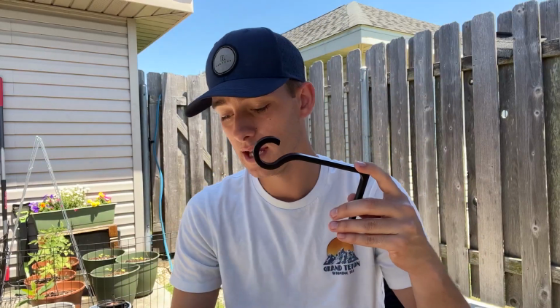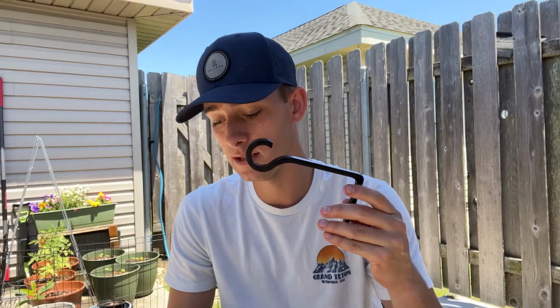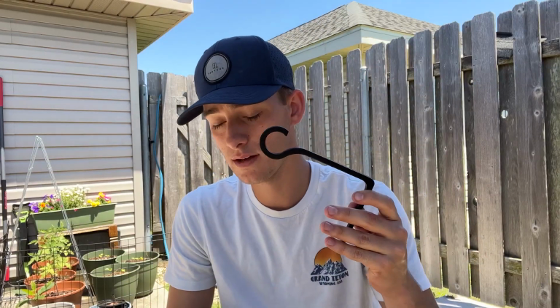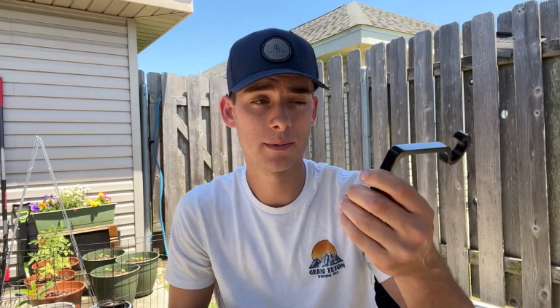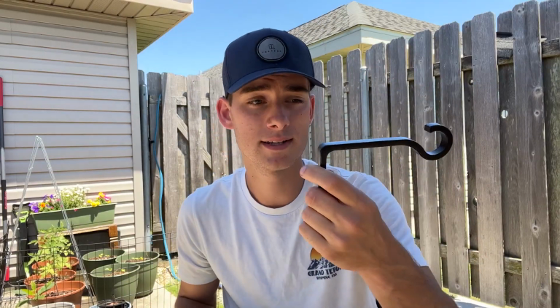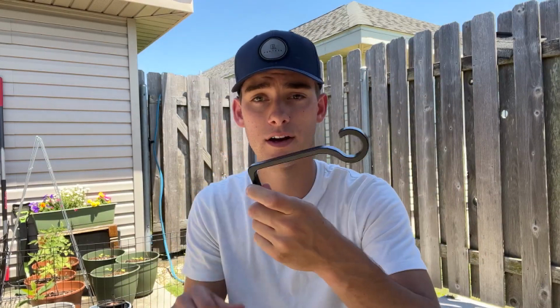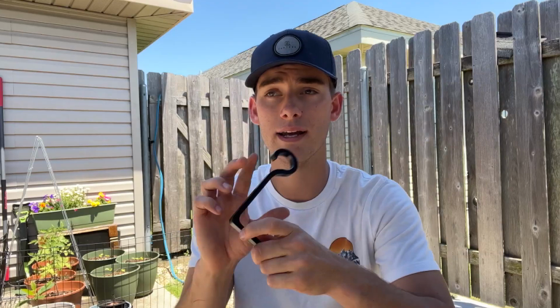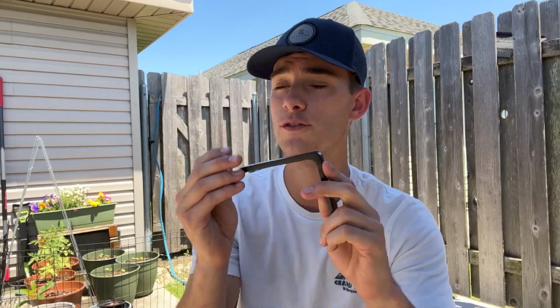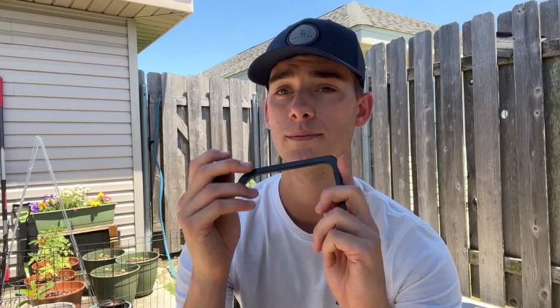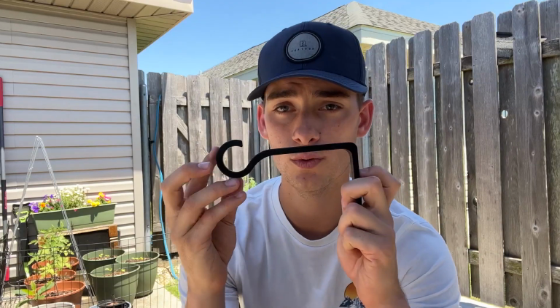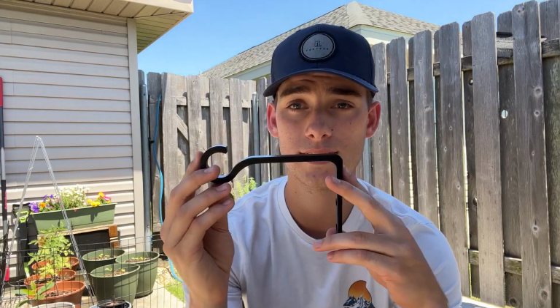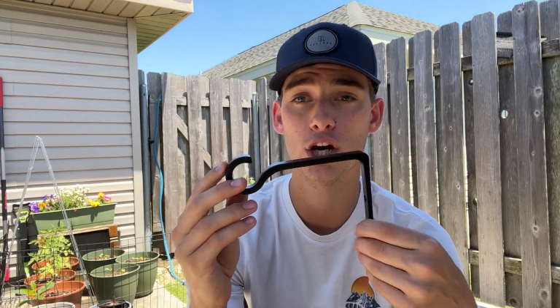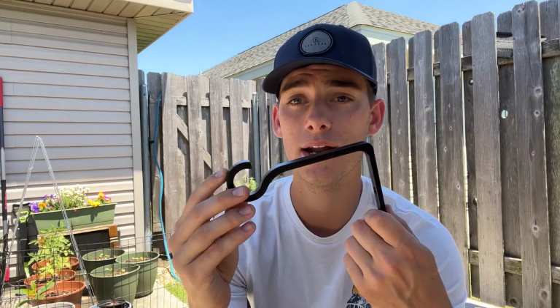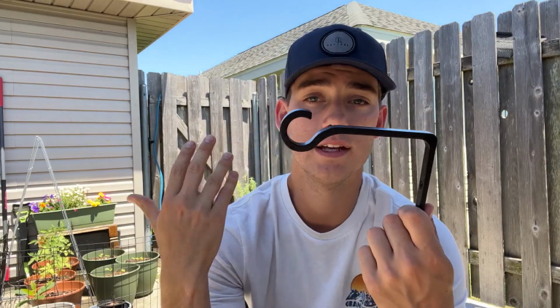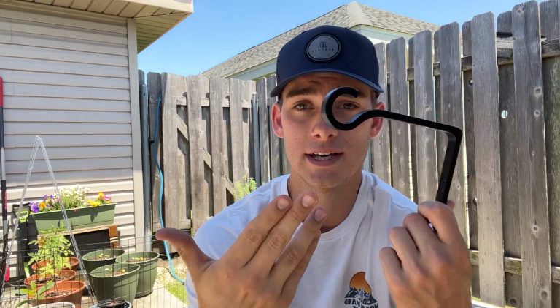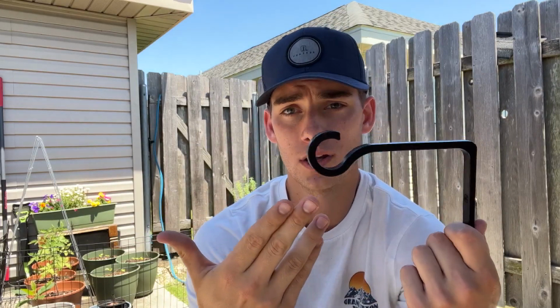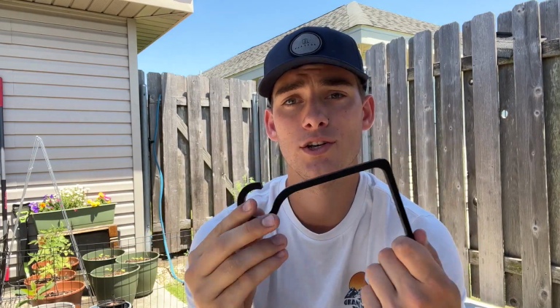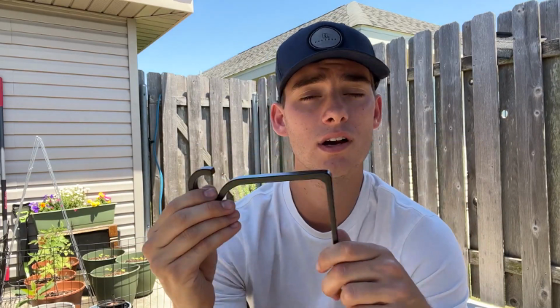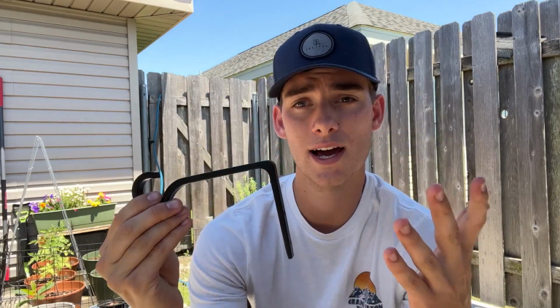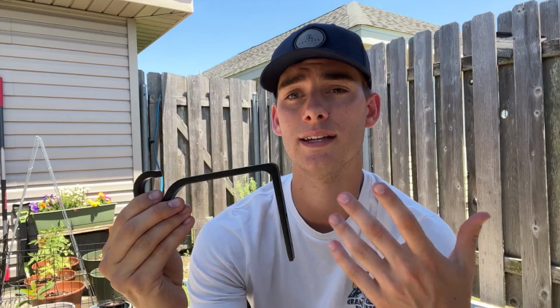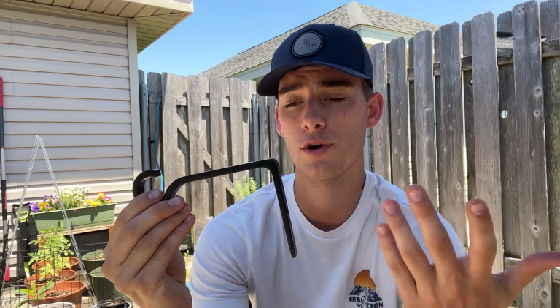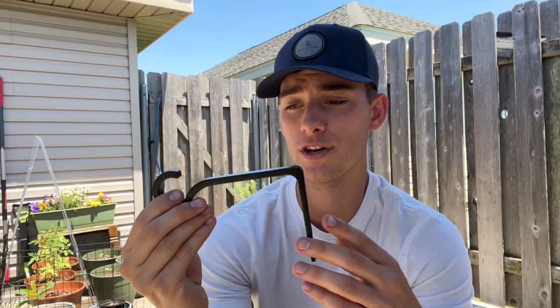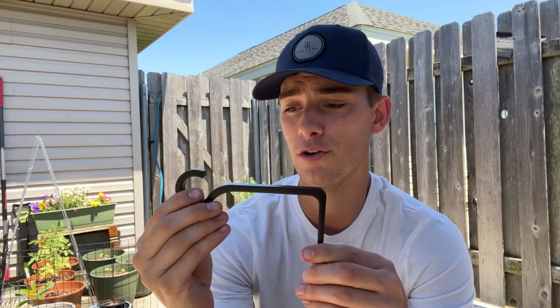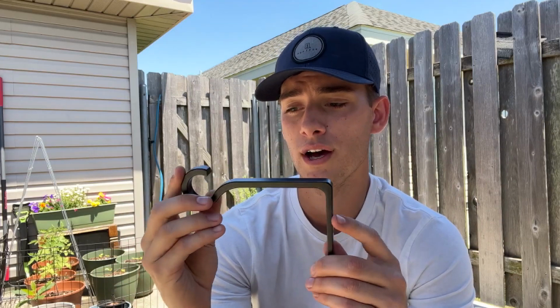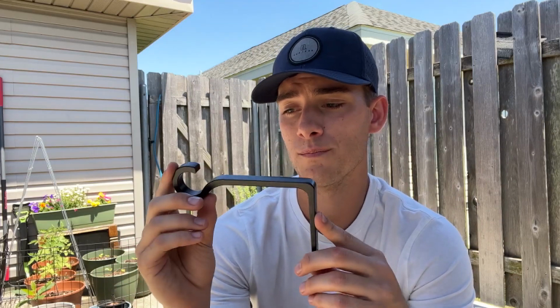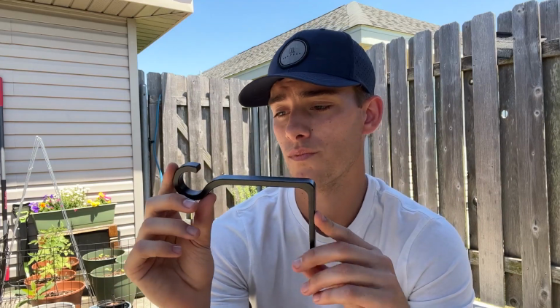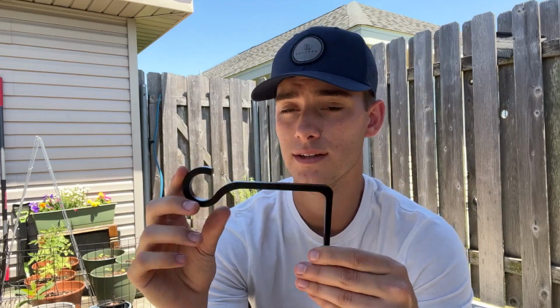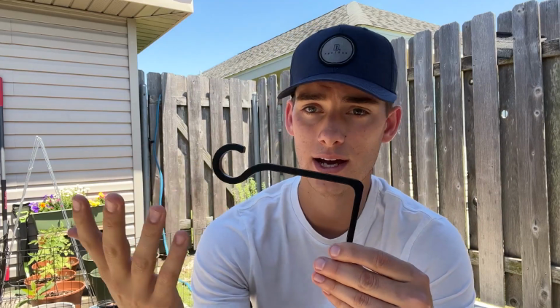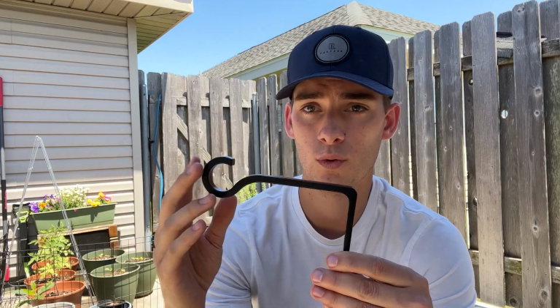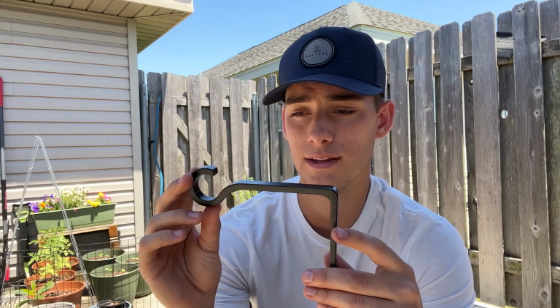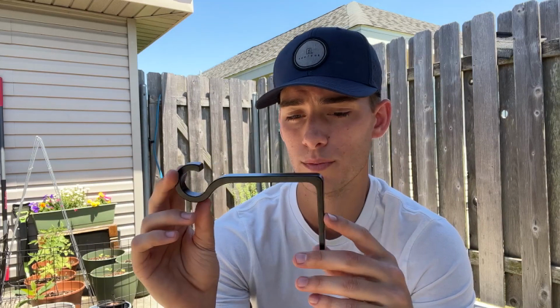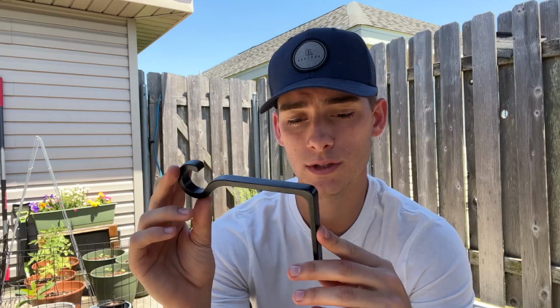Some of the cons I found: if you are somebody who wants a bigger pot, this is a smaller planter. You can look at the sizing and determine that for yourself and decide if you want to get this or a bigger one.